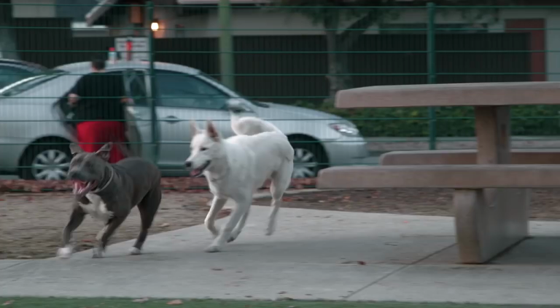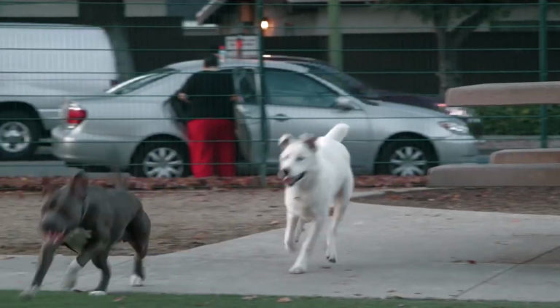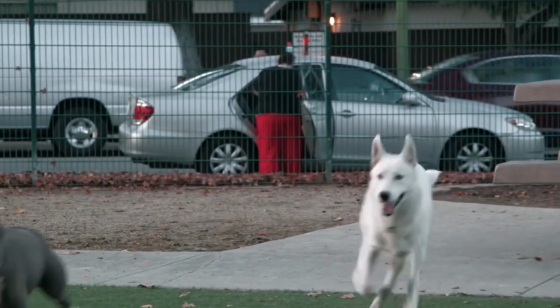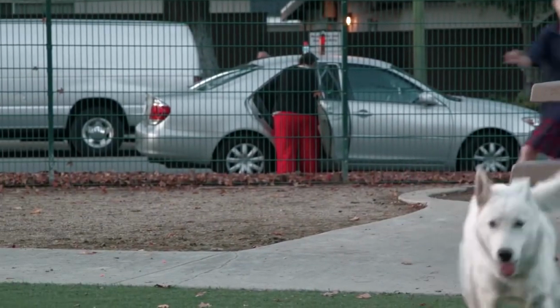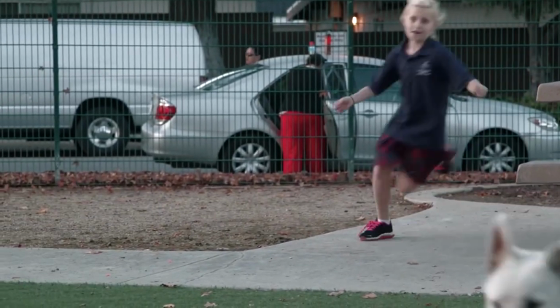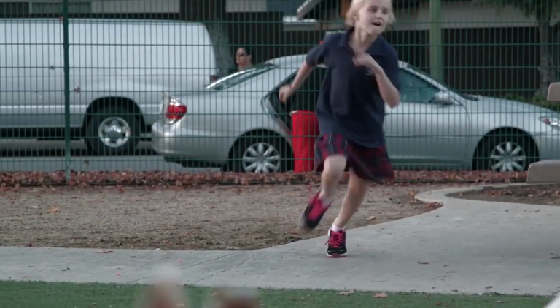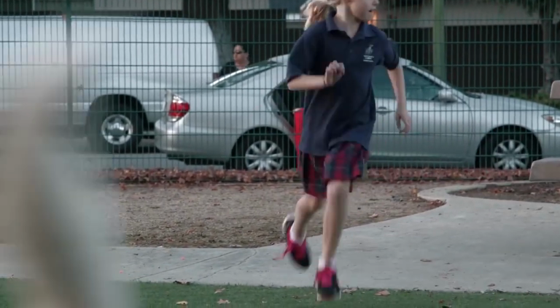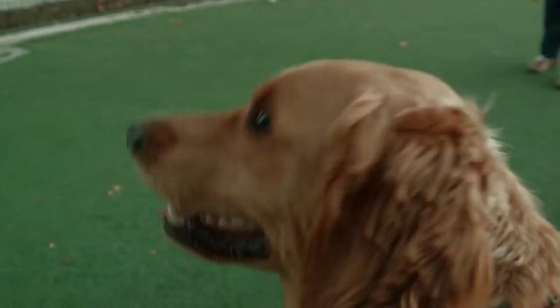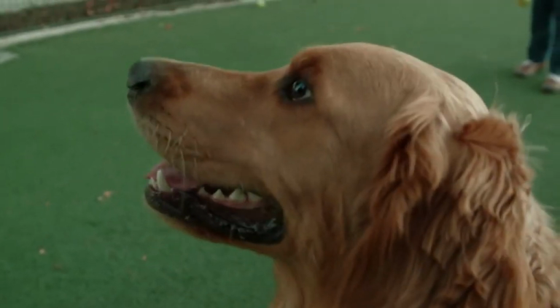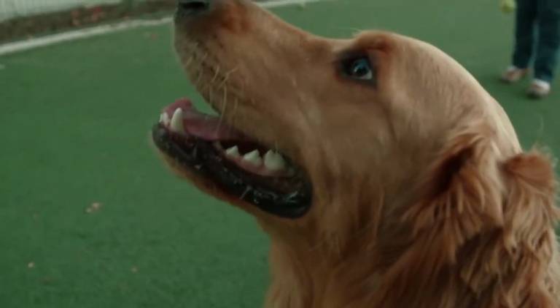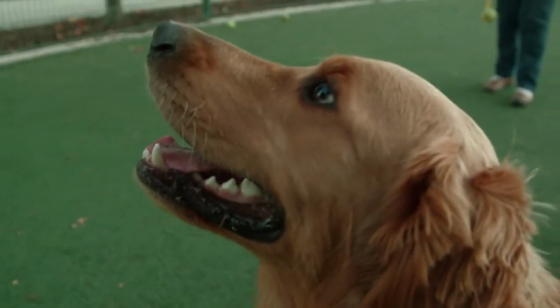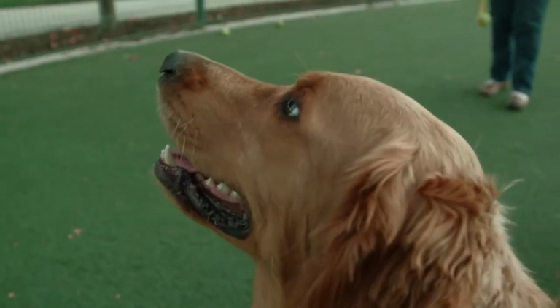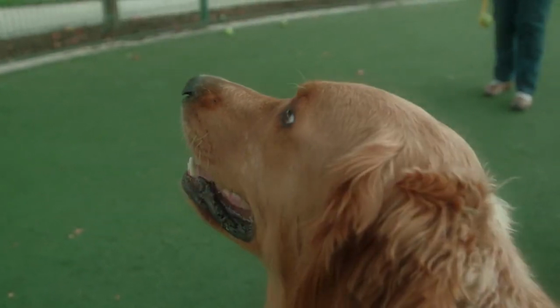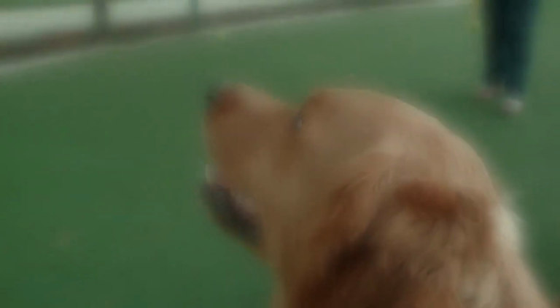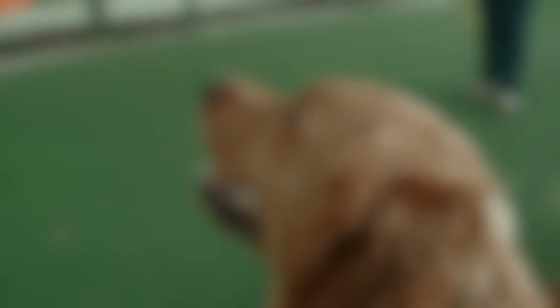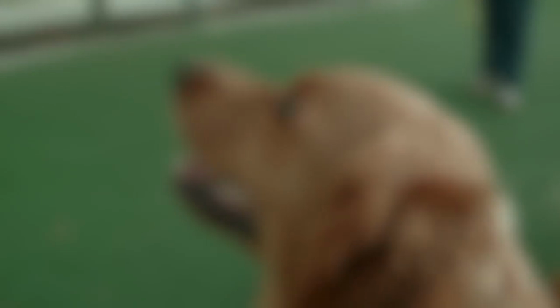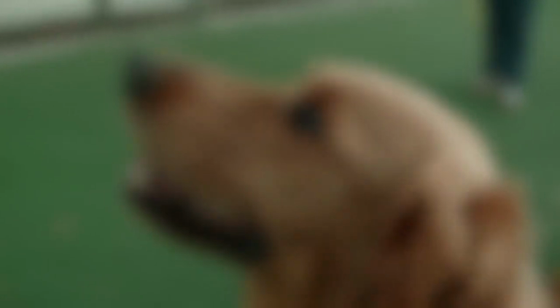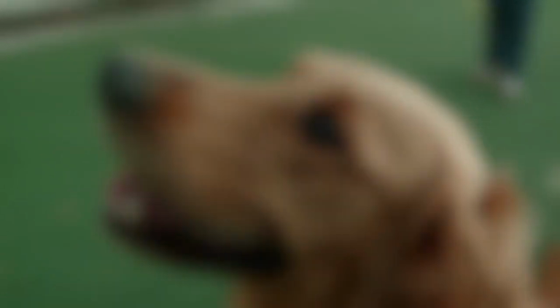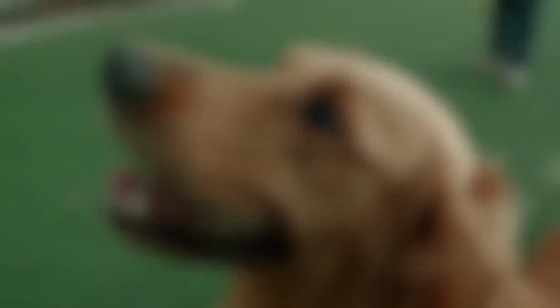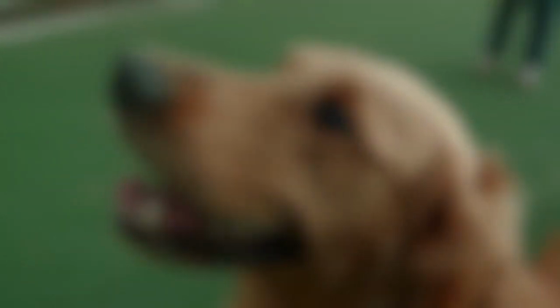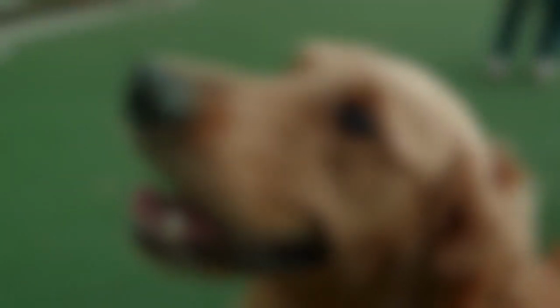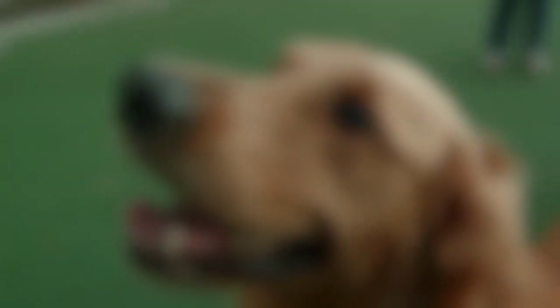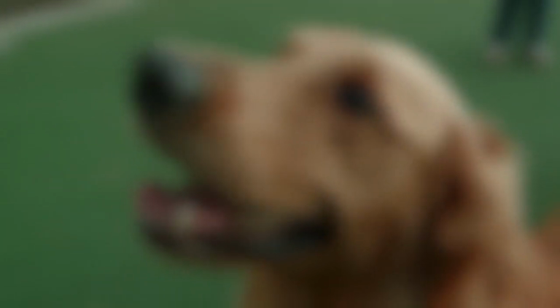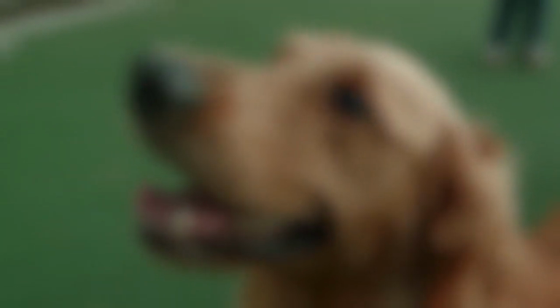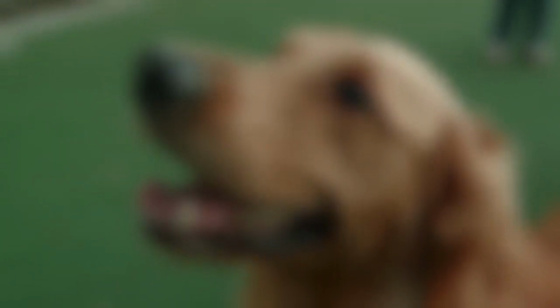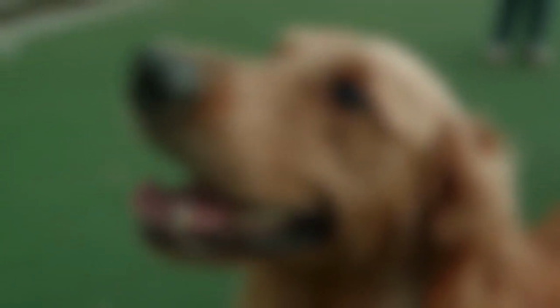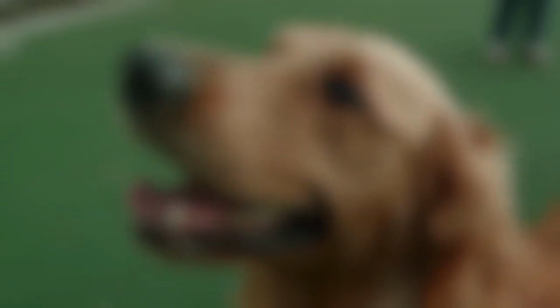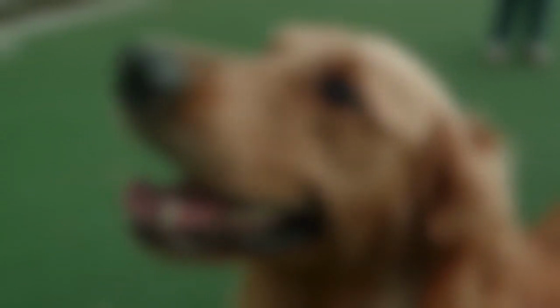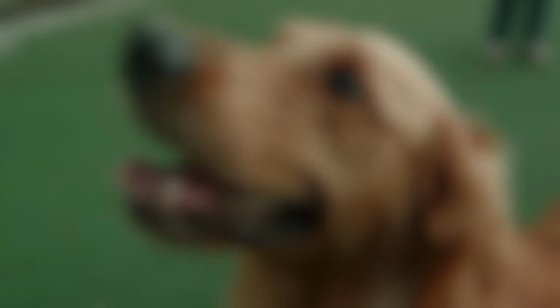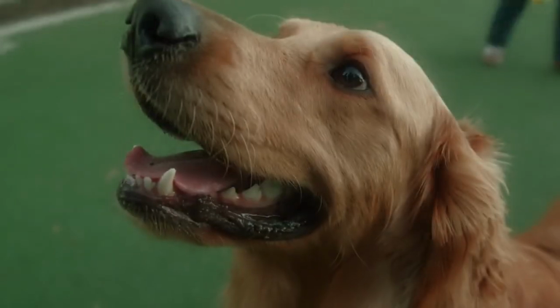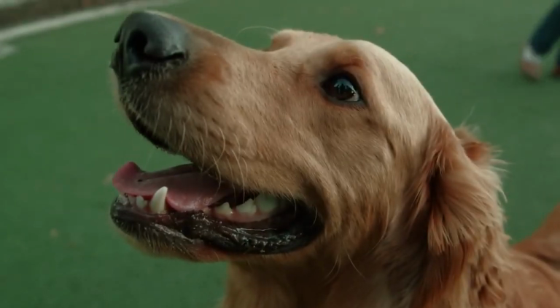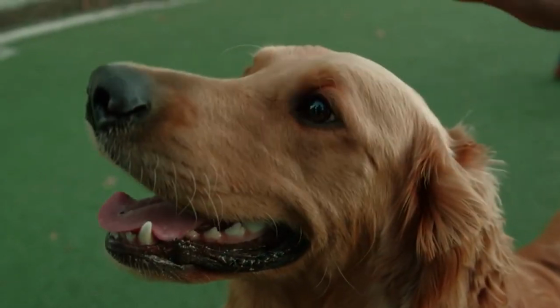This is how most of us see. But if you have cataracts, this is what you see. A new eyedrop may be all you need to clear things up.